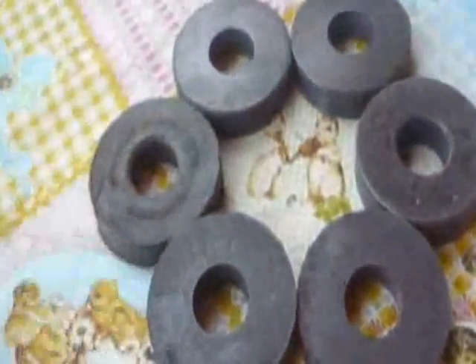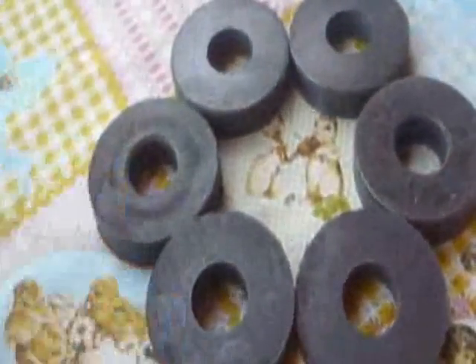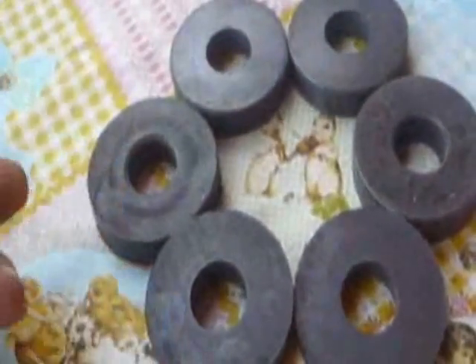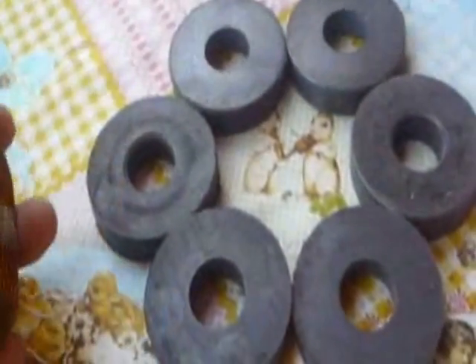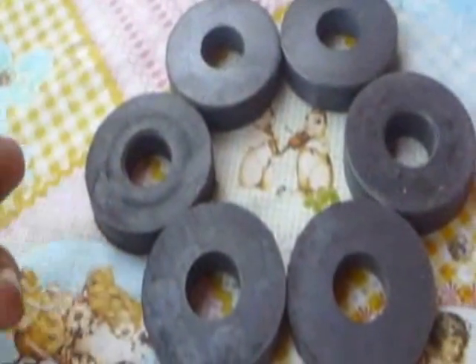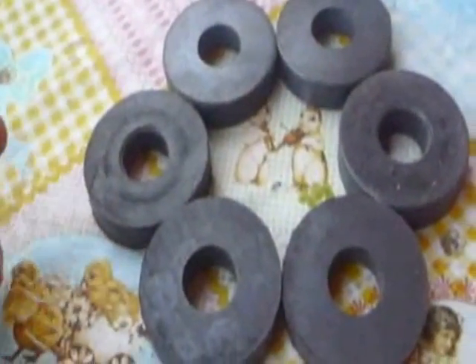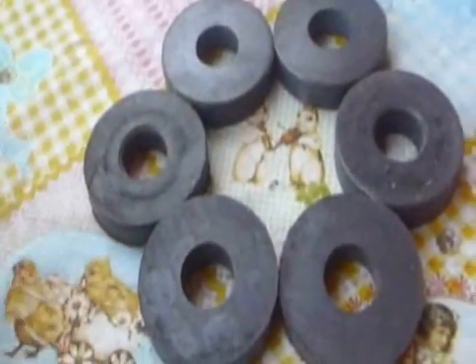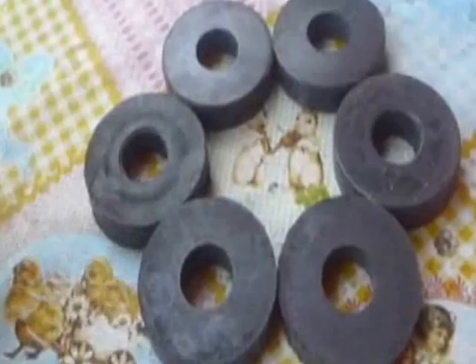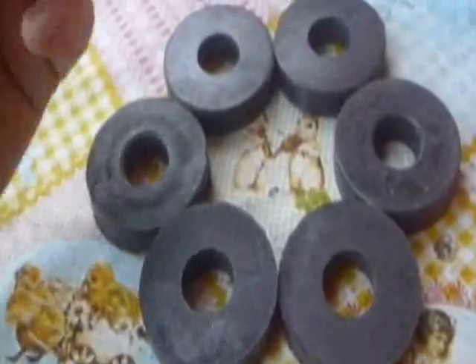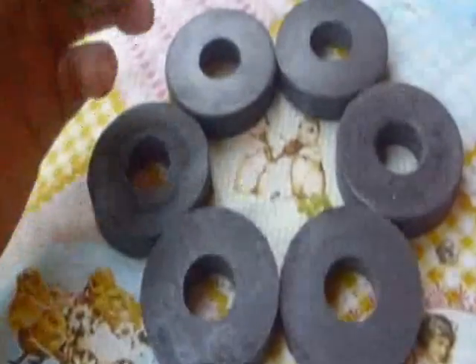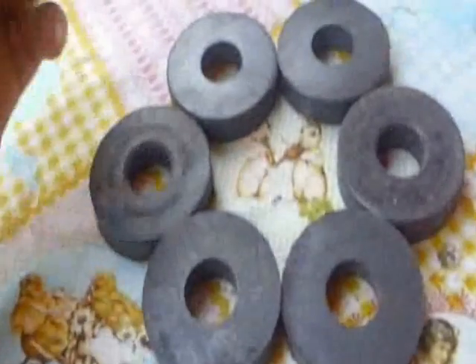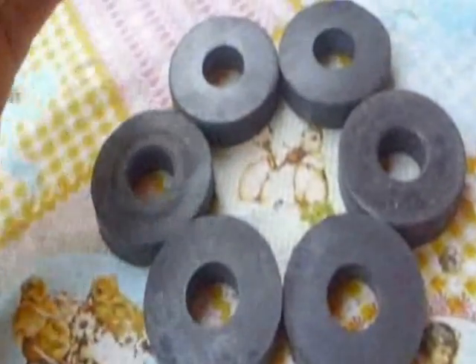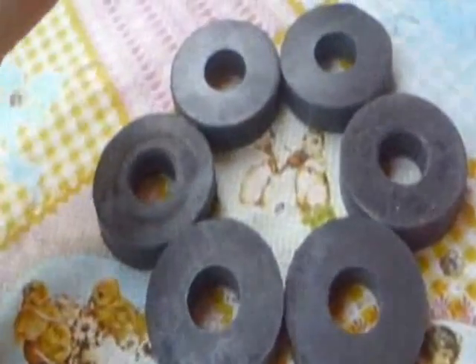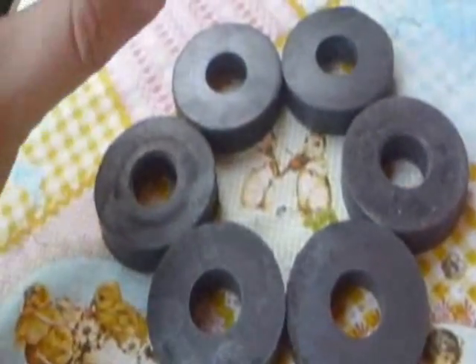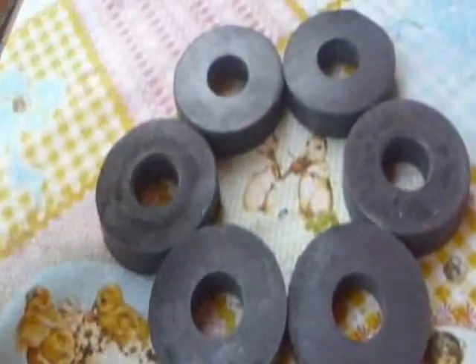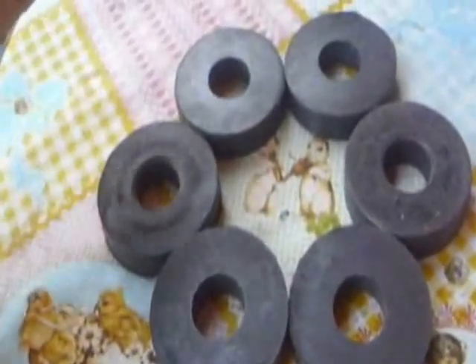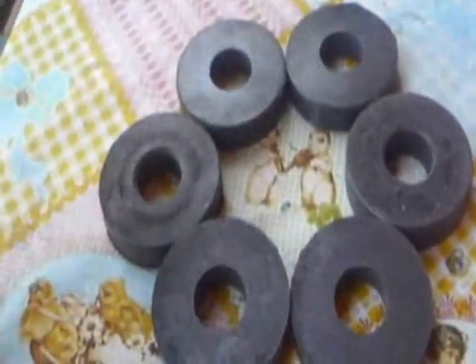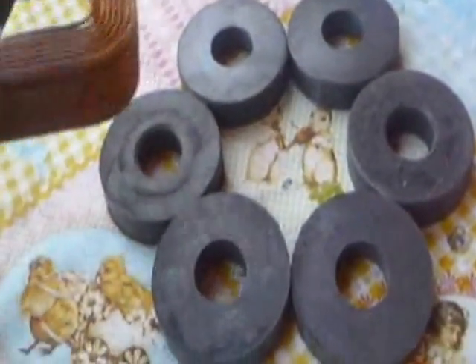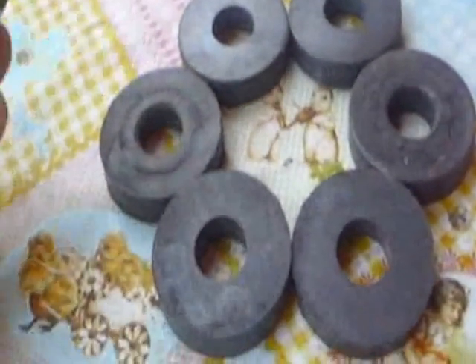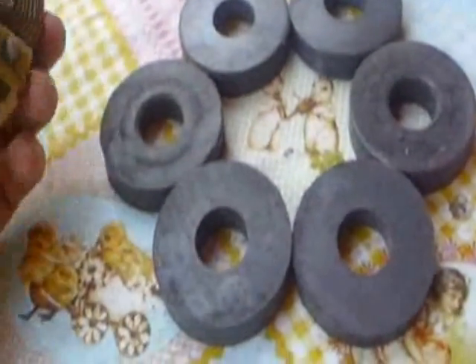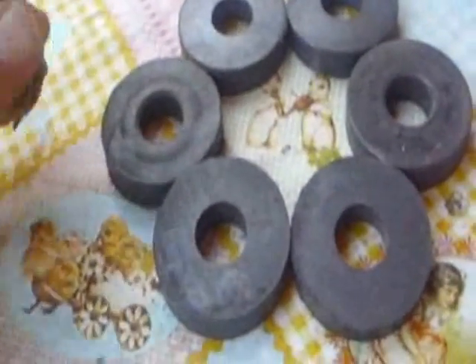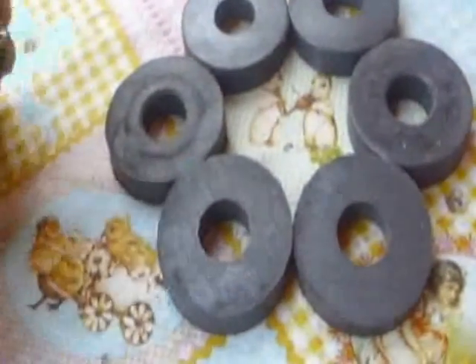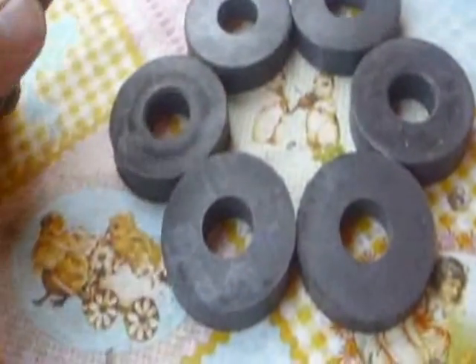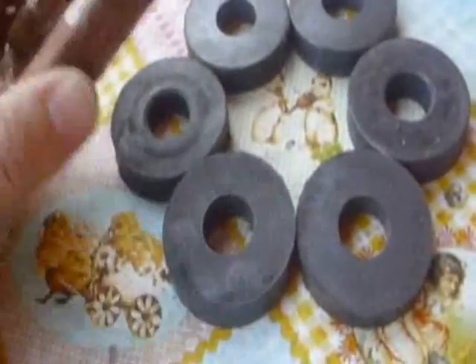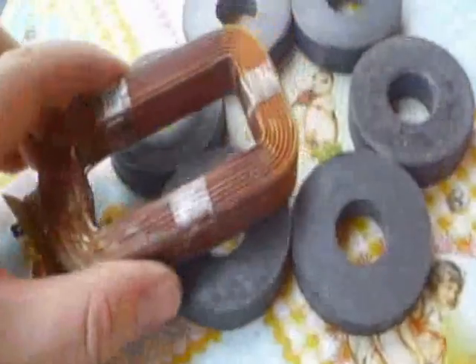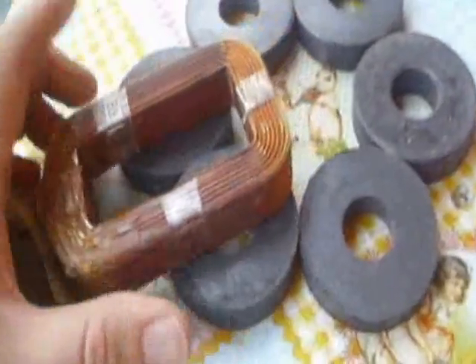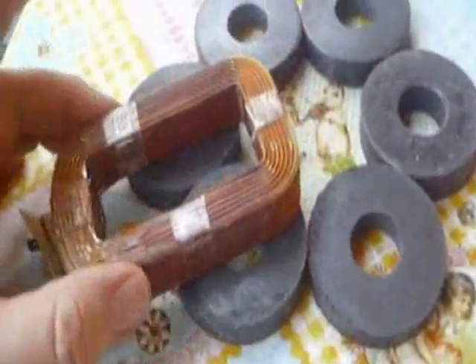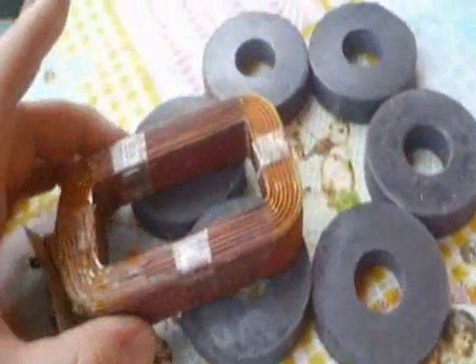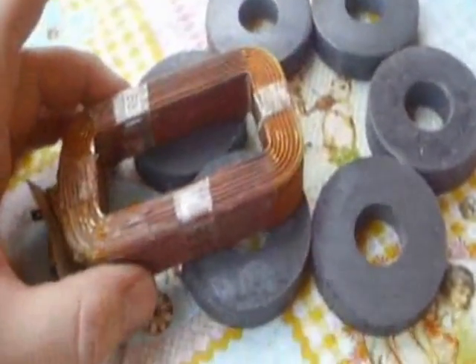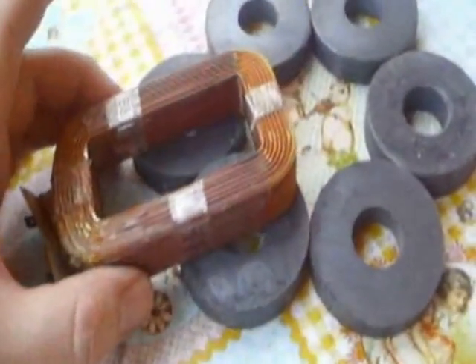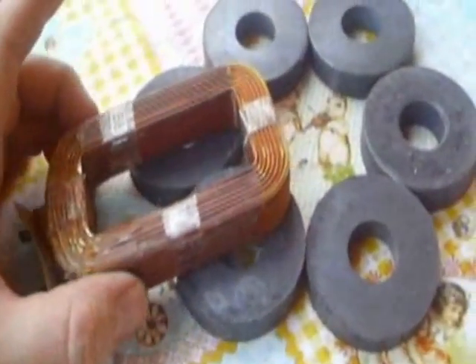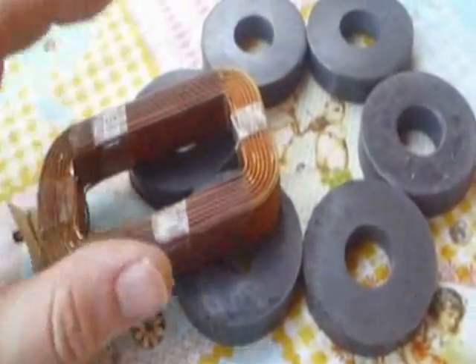They're not going to be very strong, but they're free — they've come off magnetrons out of microwave ovens. And the idea is that we have two or more of these.